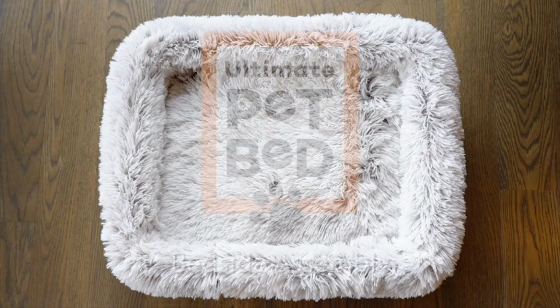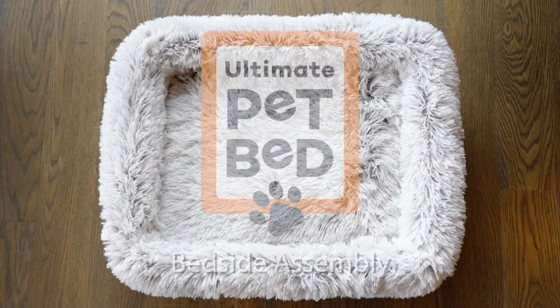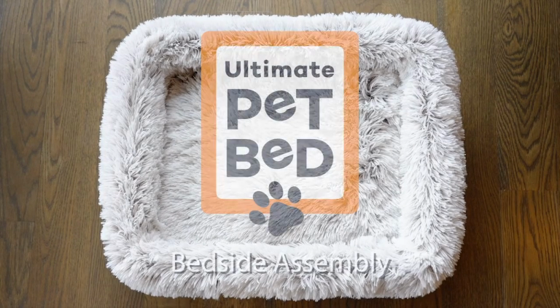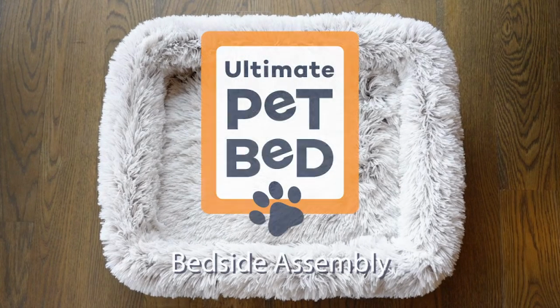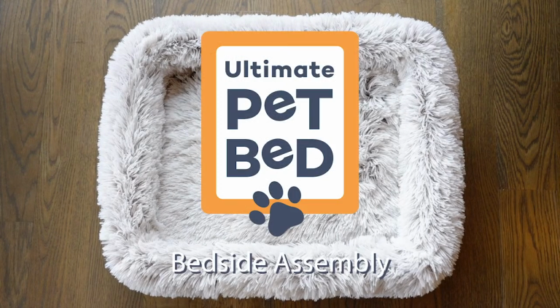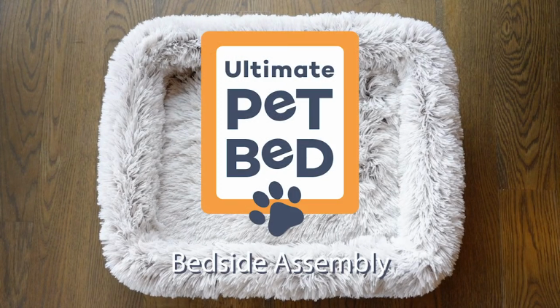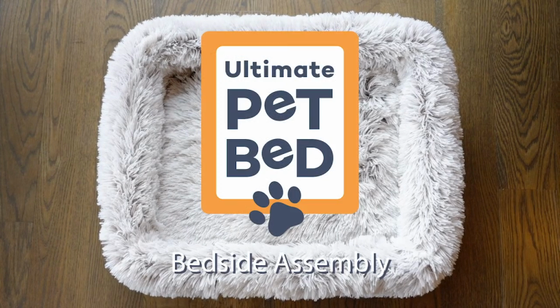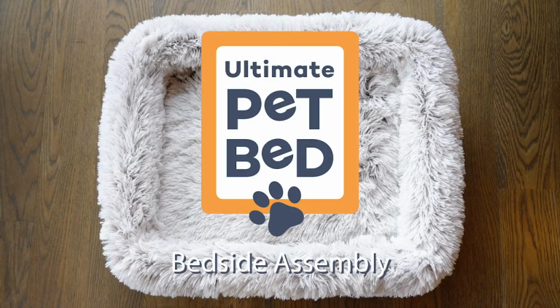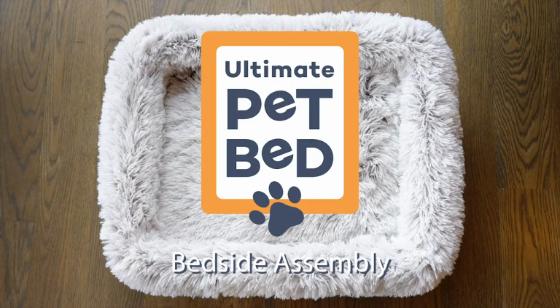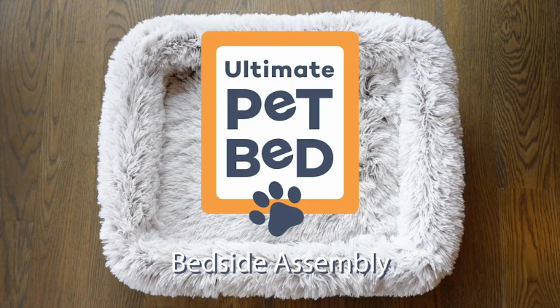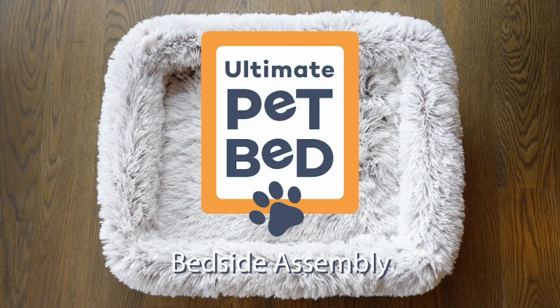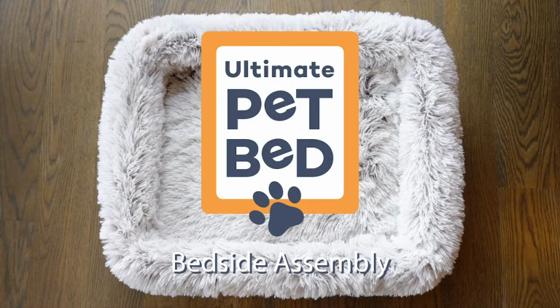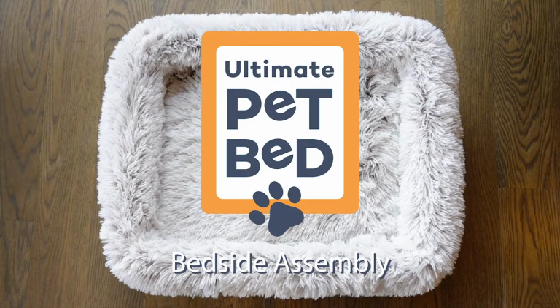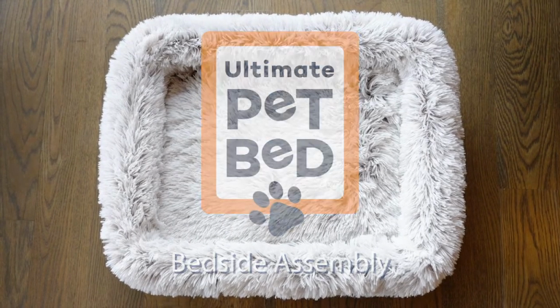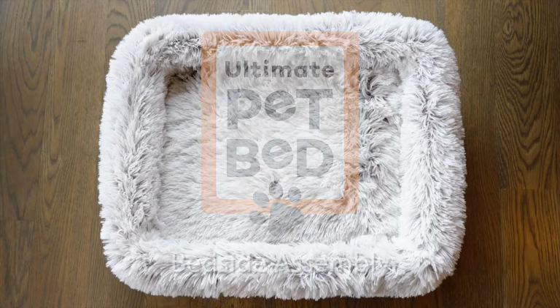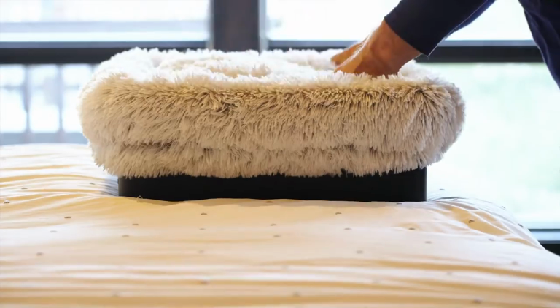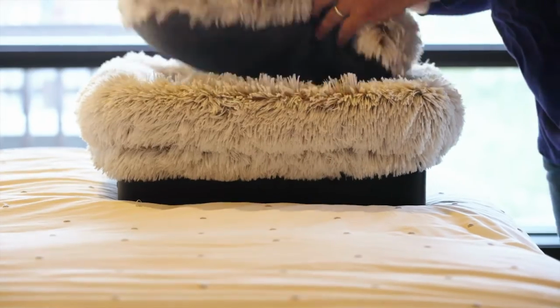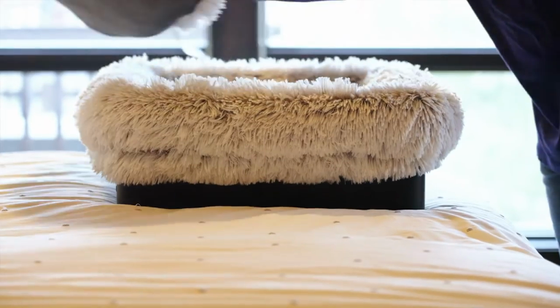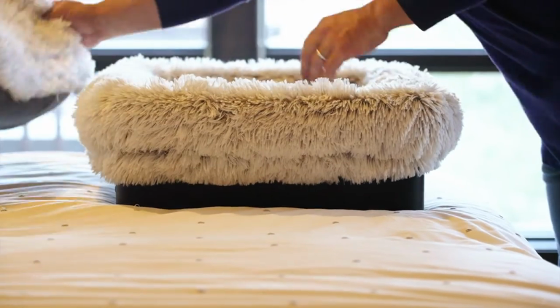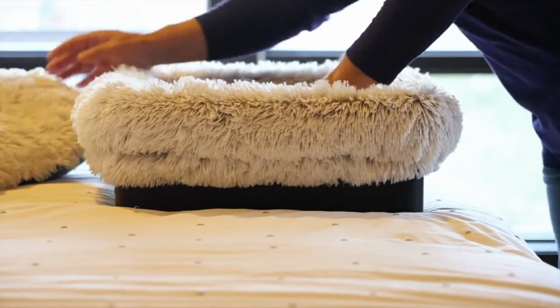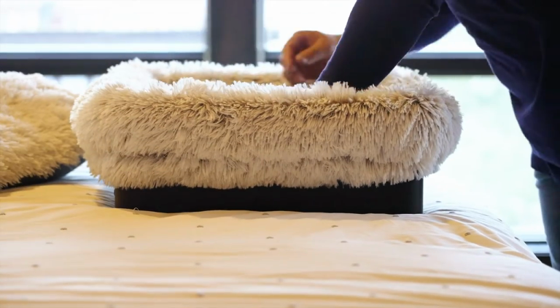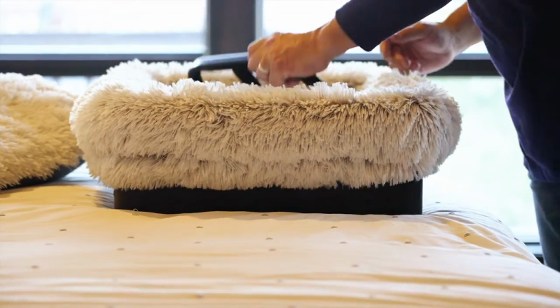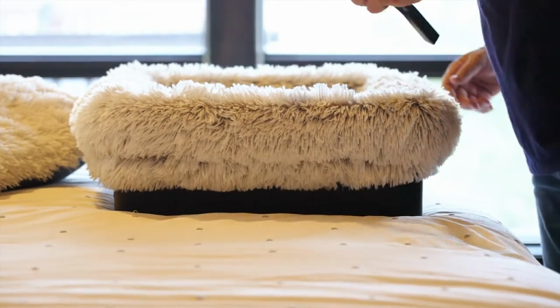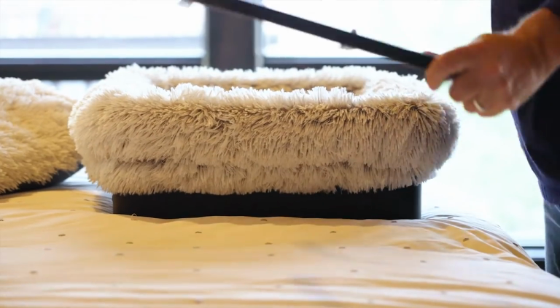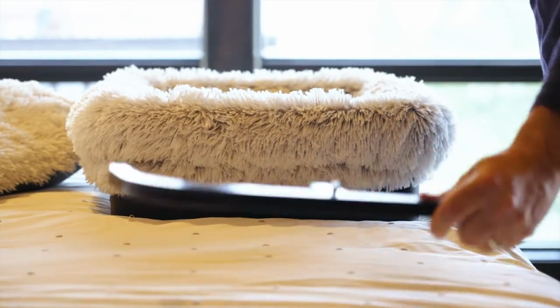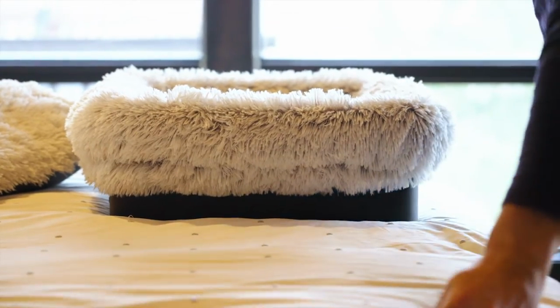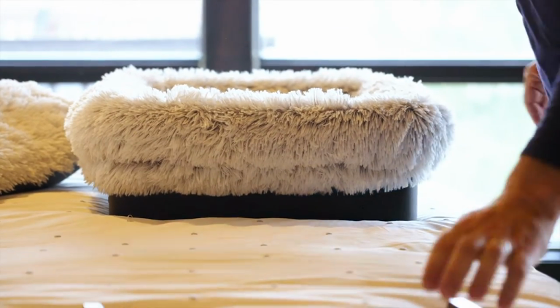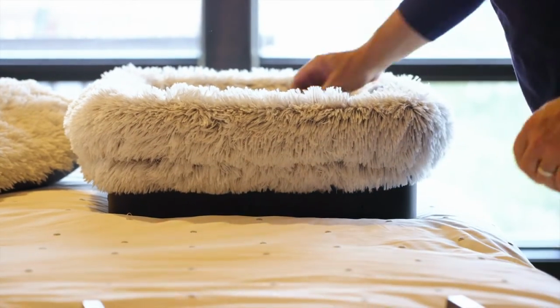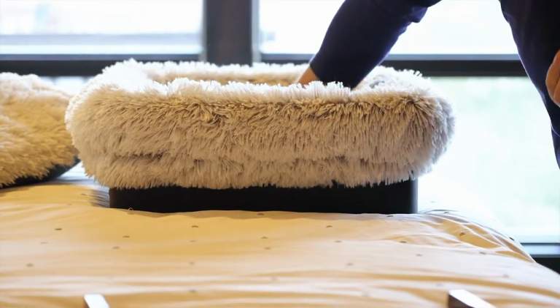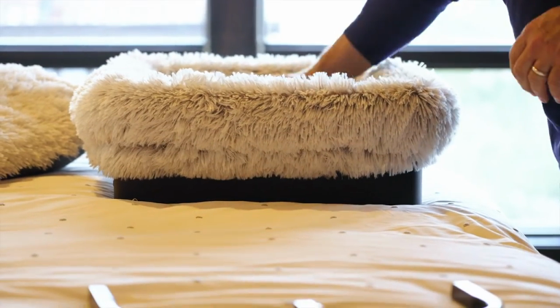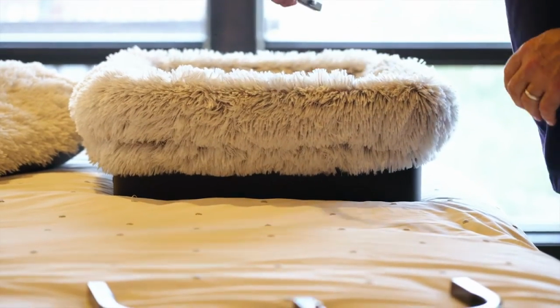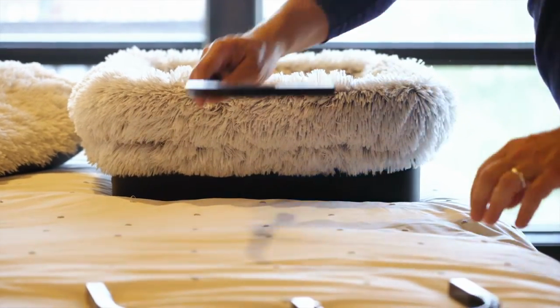Your Ultimate Pet Bed will be ready to use in just a few simple steps, no tools needed. Remove the cushion, bed, and all the metal components from the box.